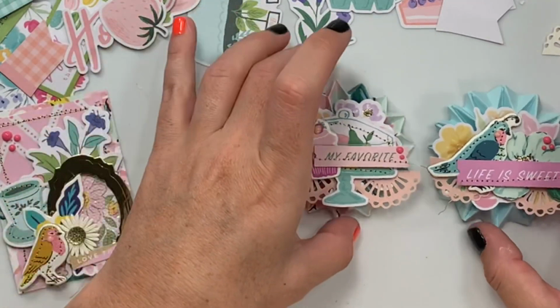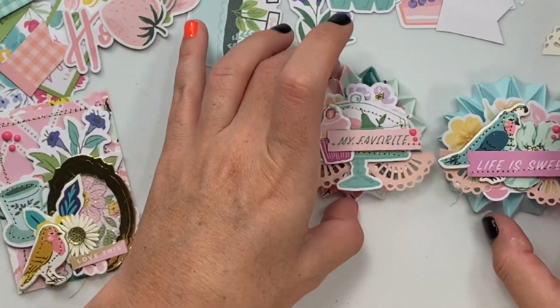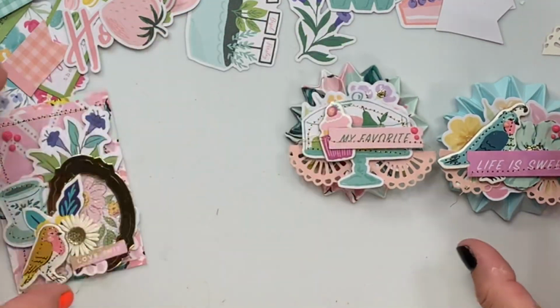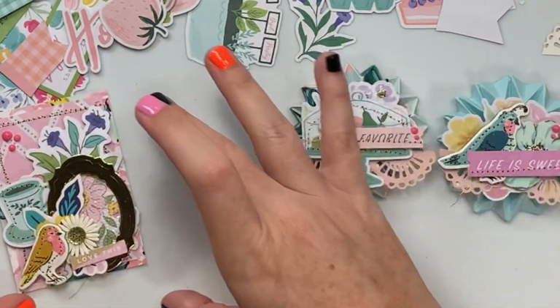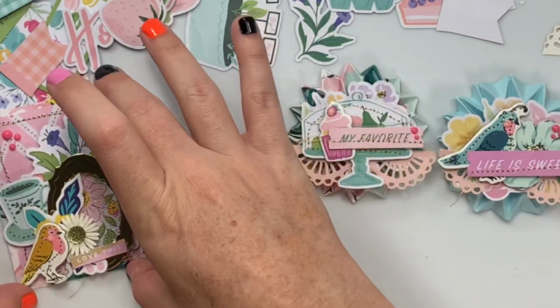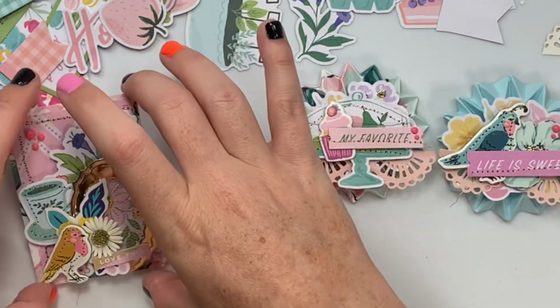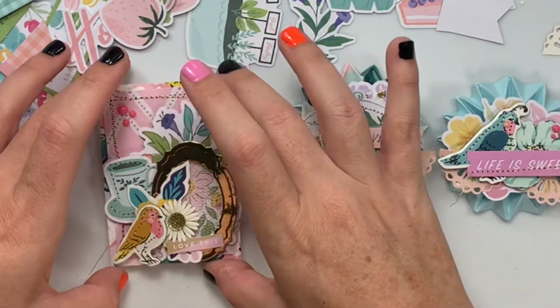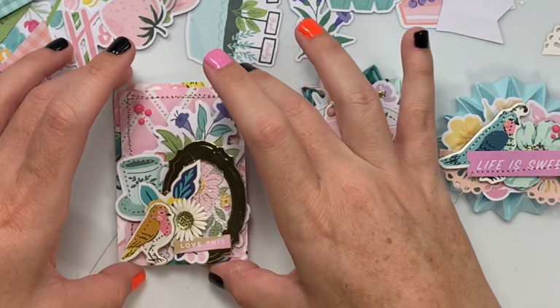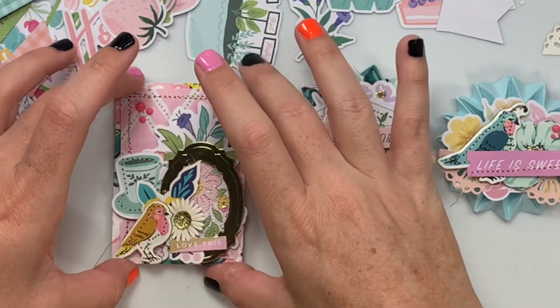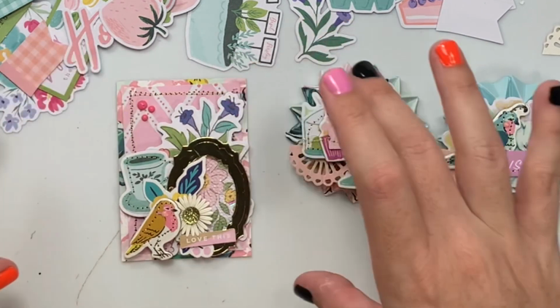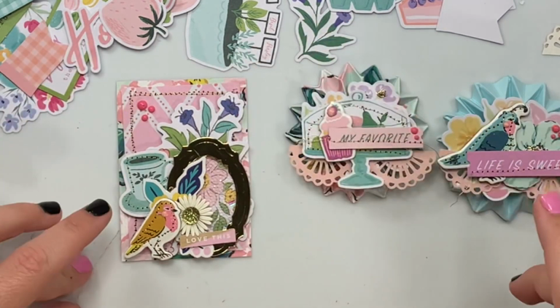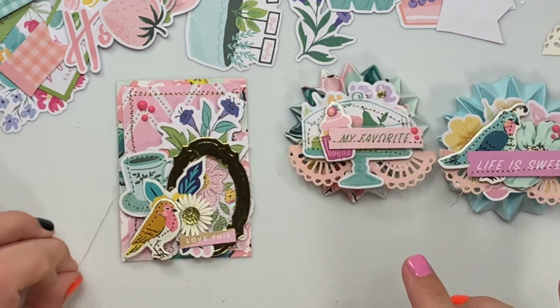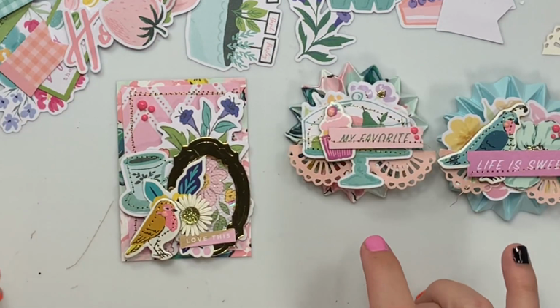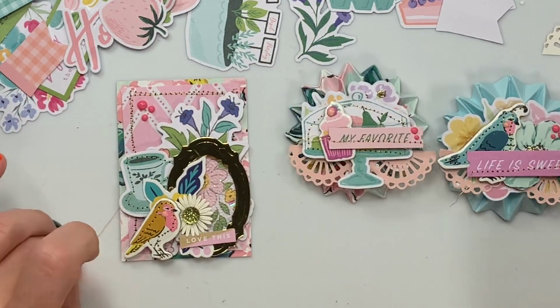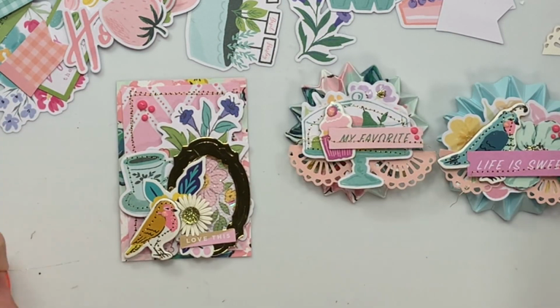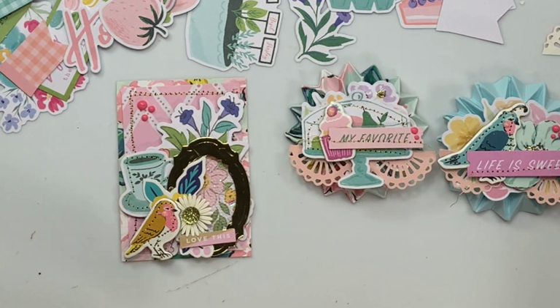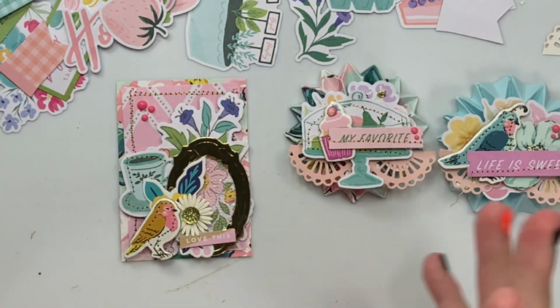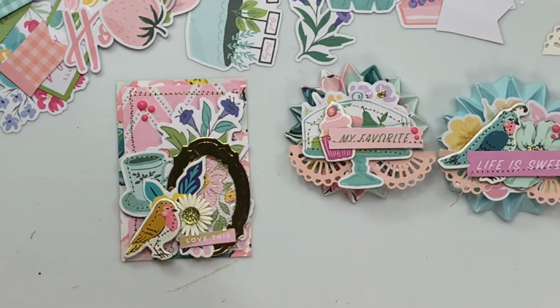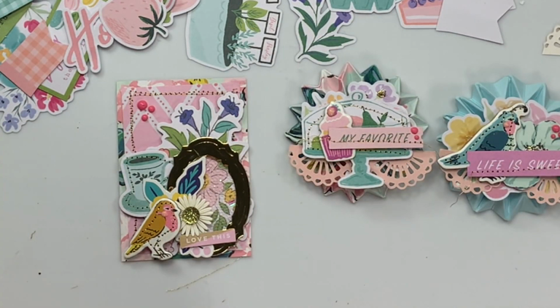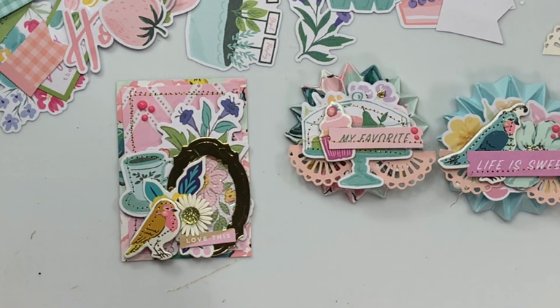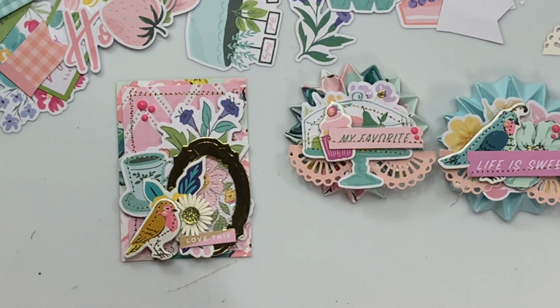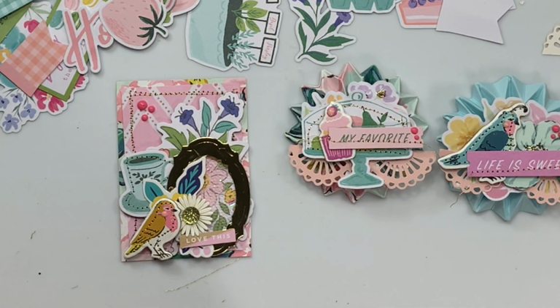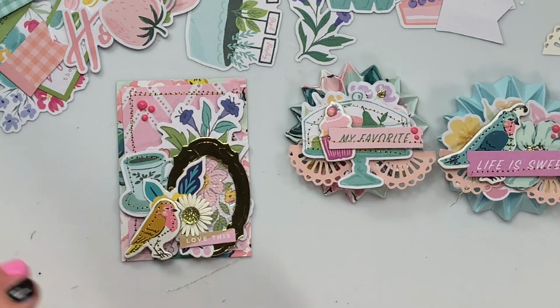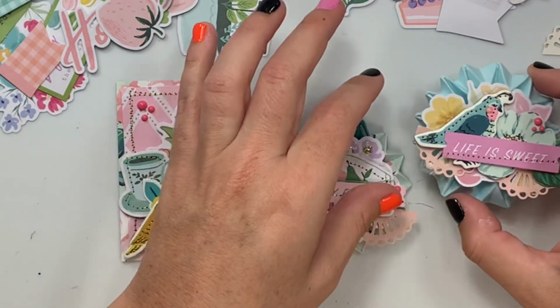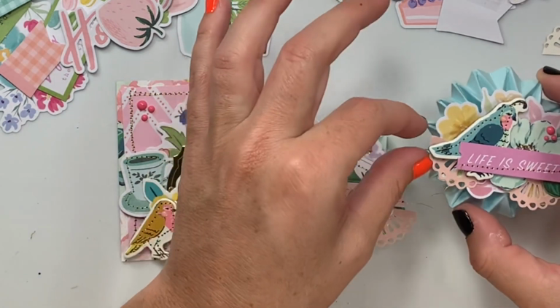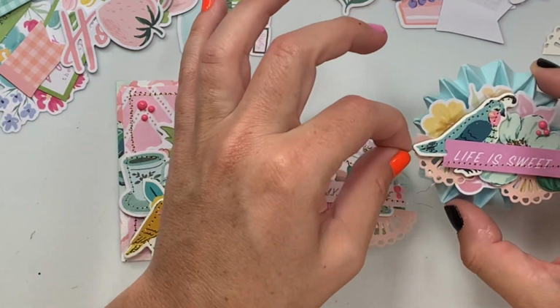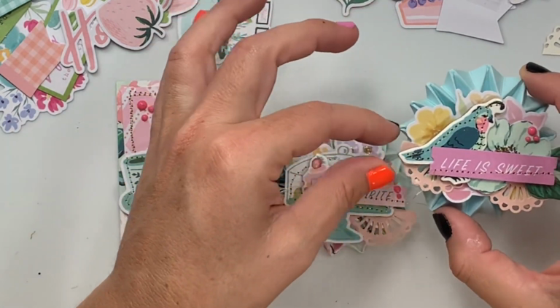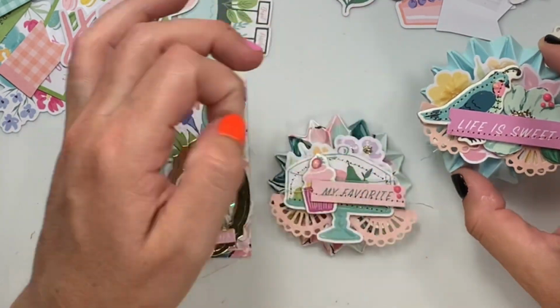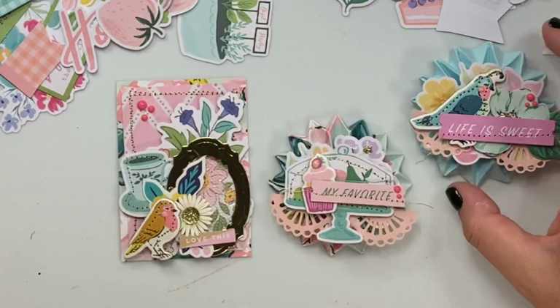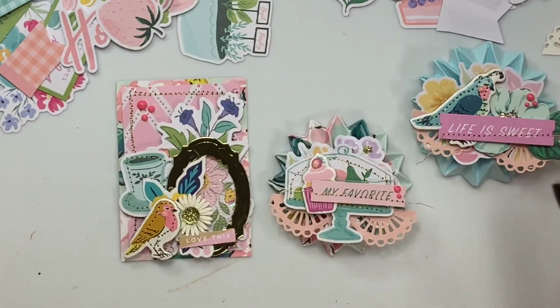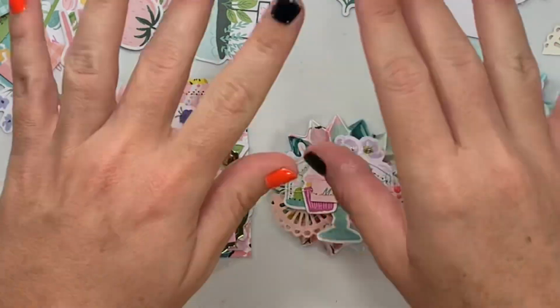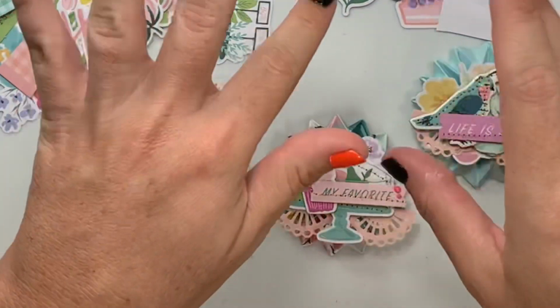So that is my entry and it was just in the nick of time, because you have until August 31st to get it postmarked. I'll leave her information down below and I will catch you guys on the next crafty video. Bye guys!